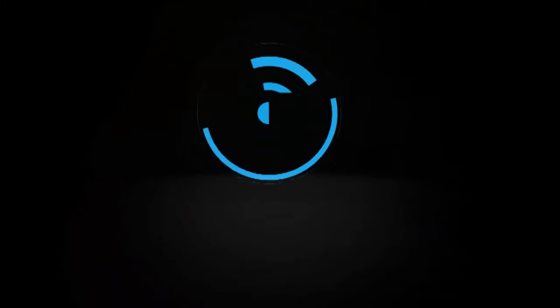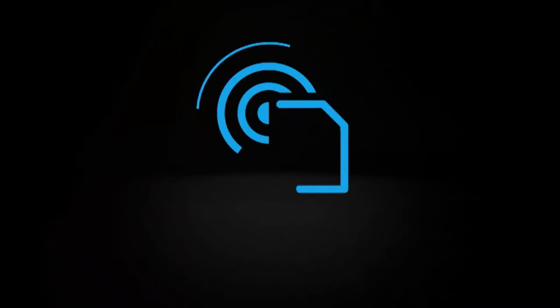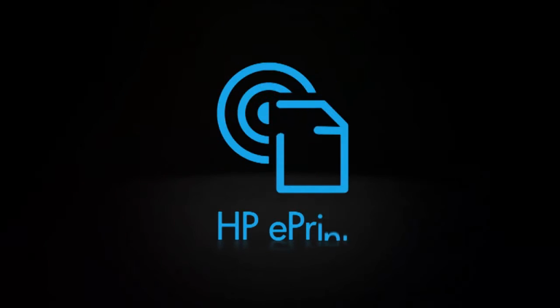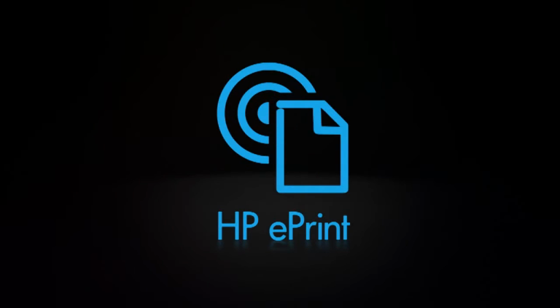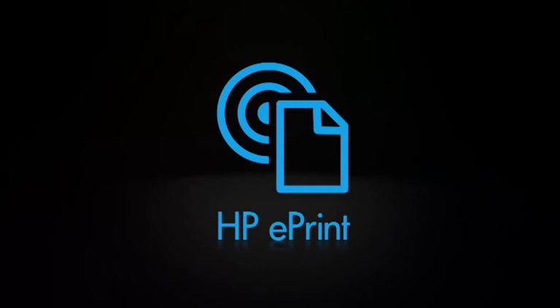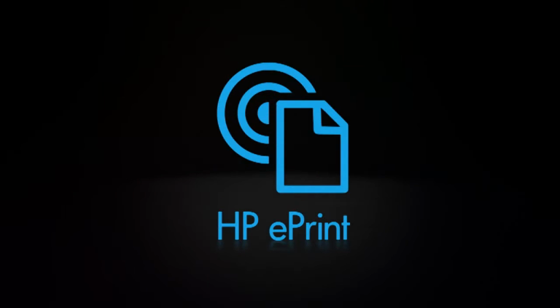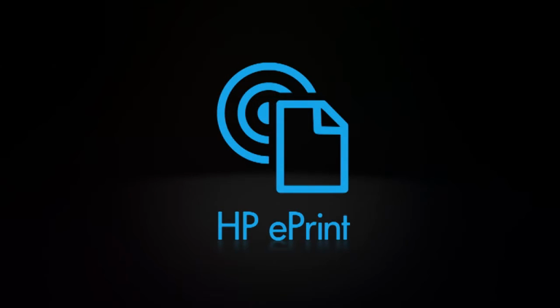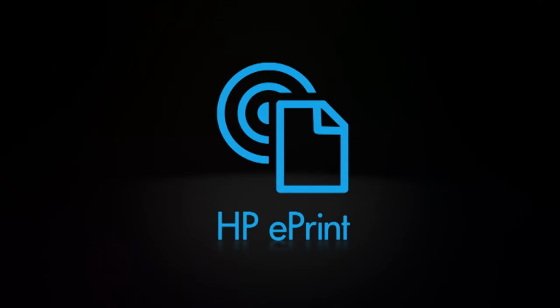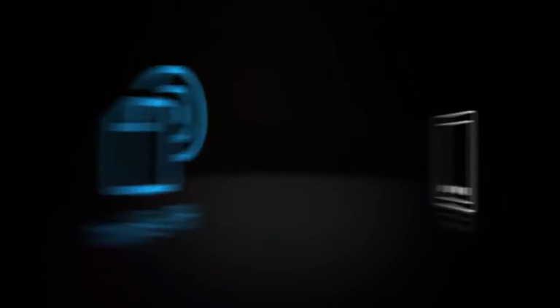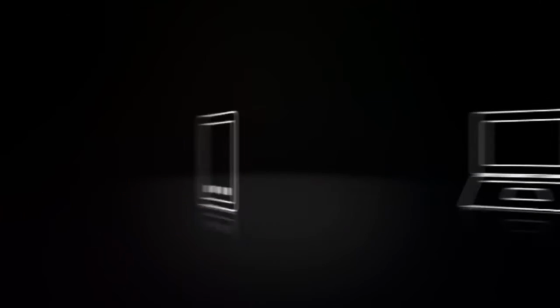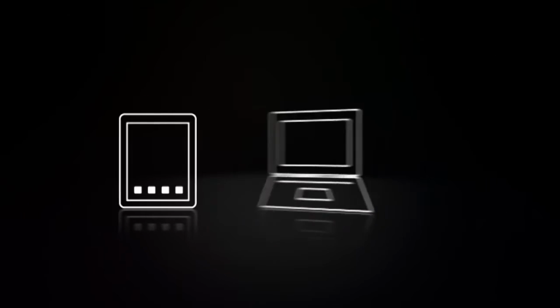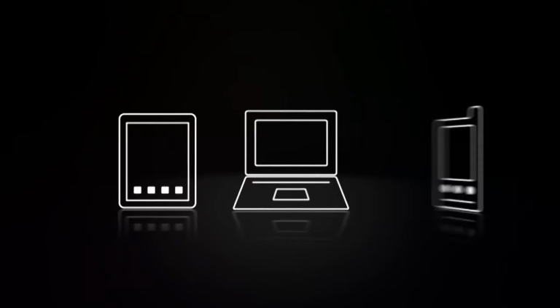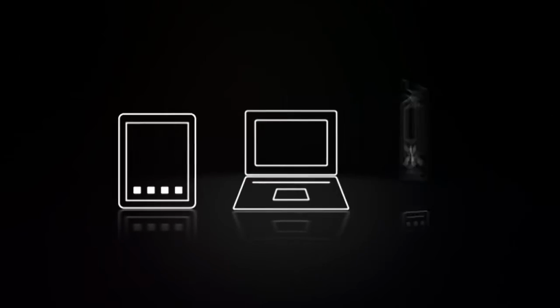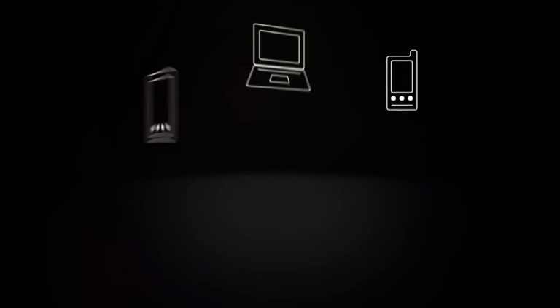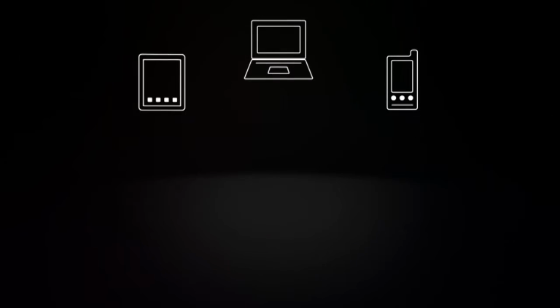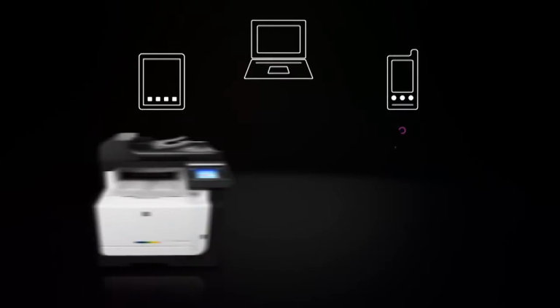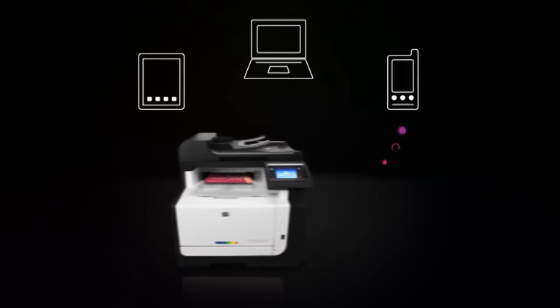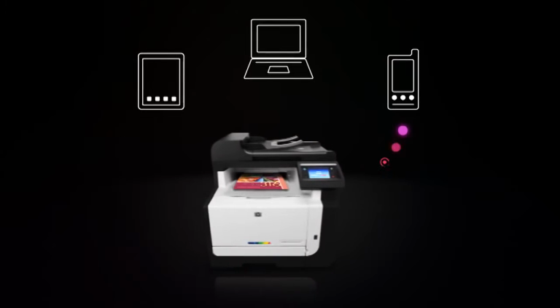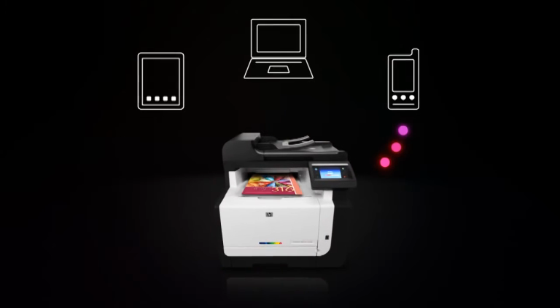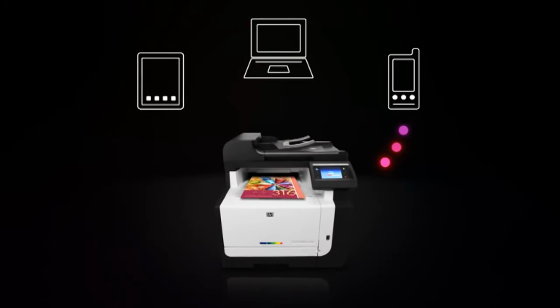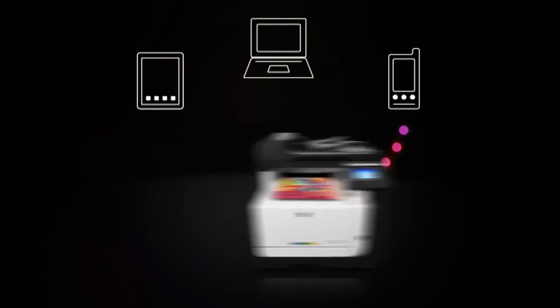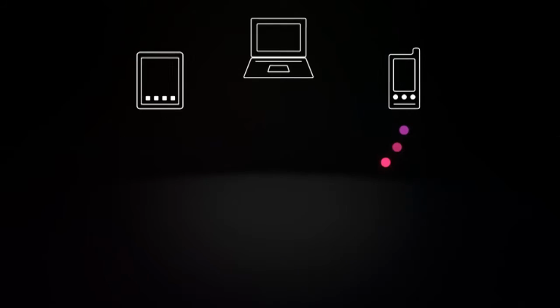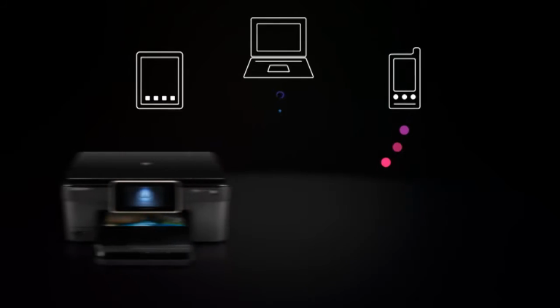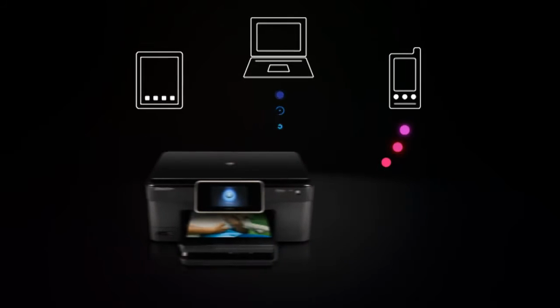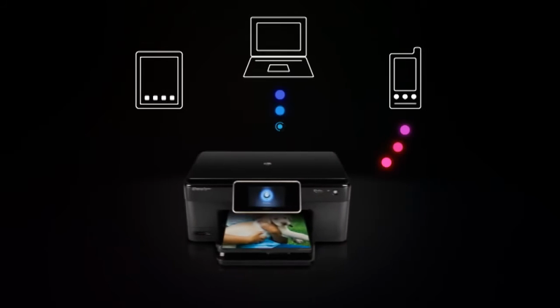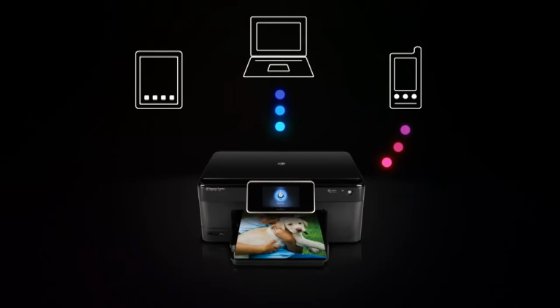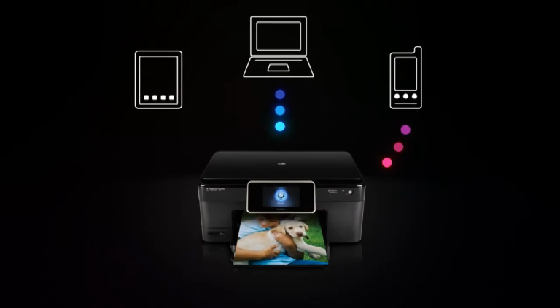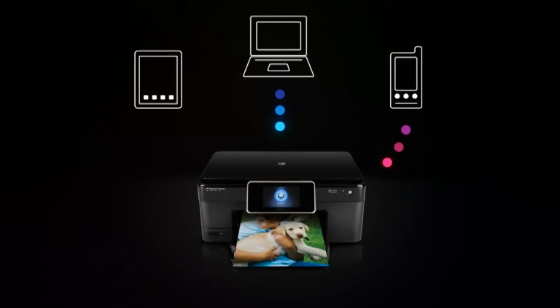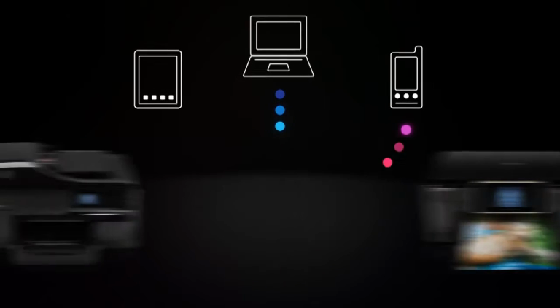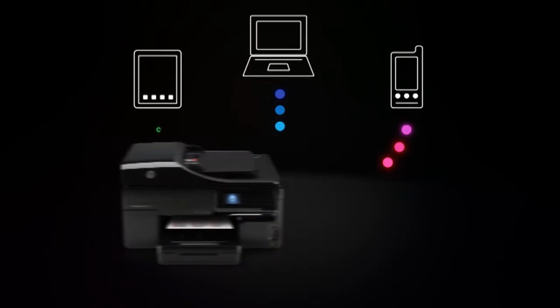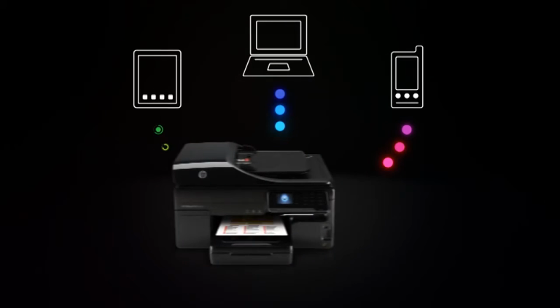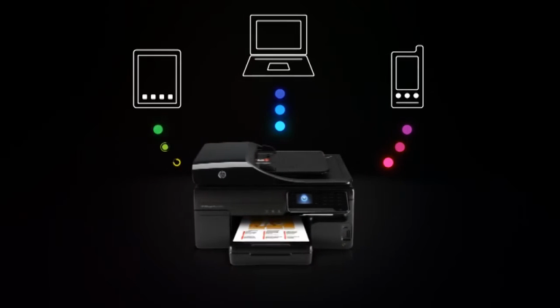HP ePrint changes everything. Print from any mobile device. If you can email it, you can print it — to any of HP's ePrint enabled printers.